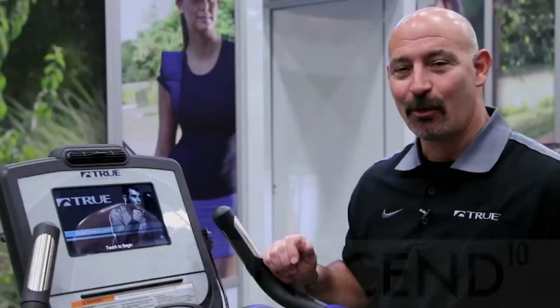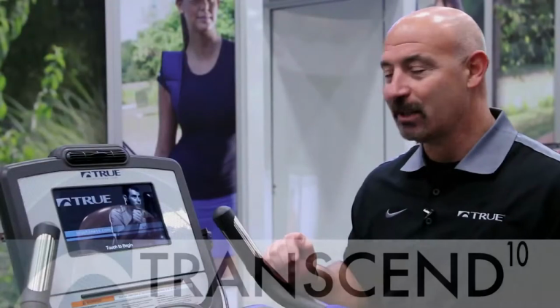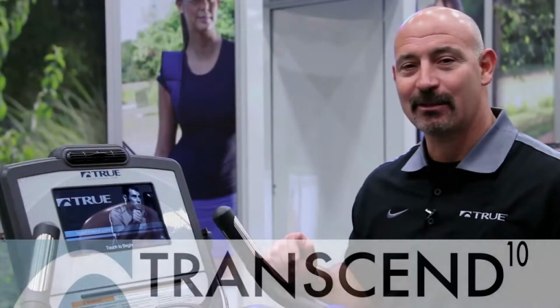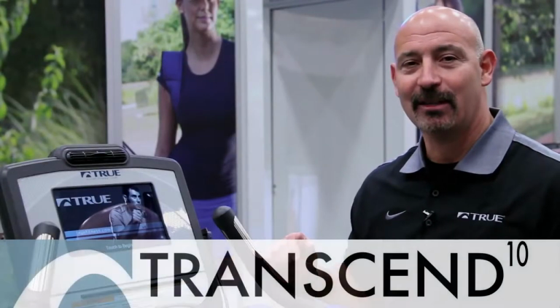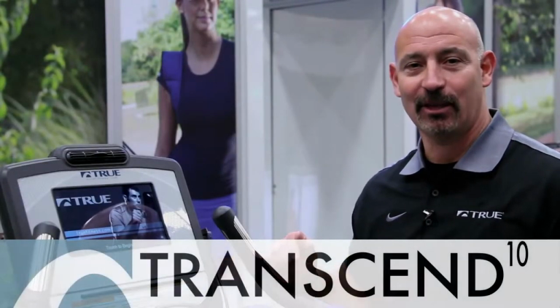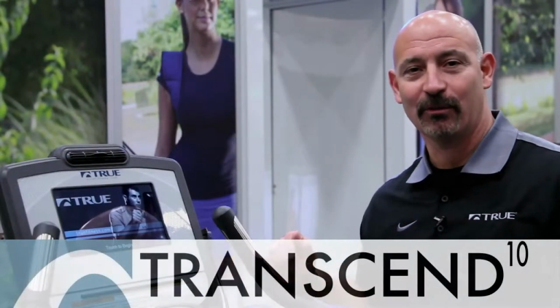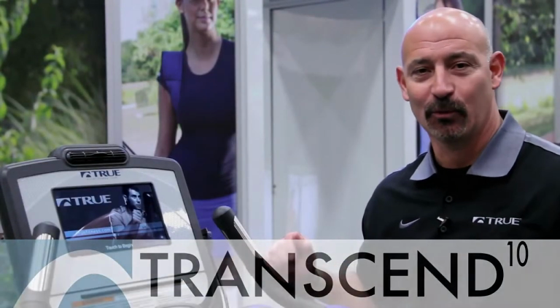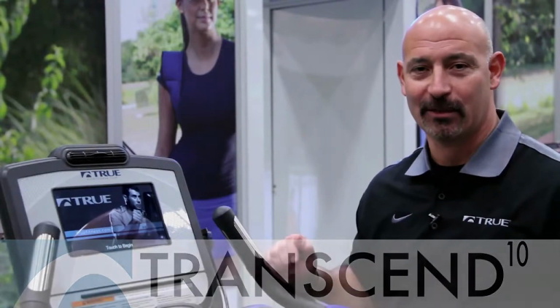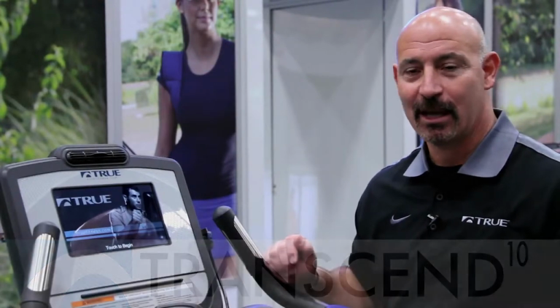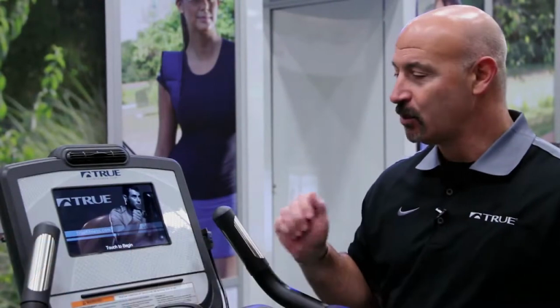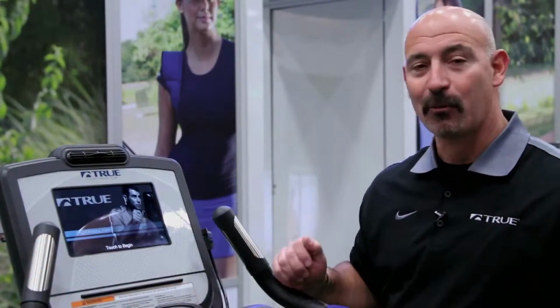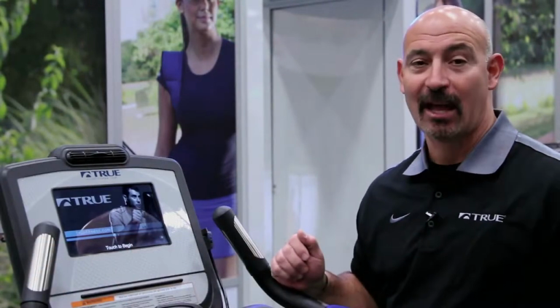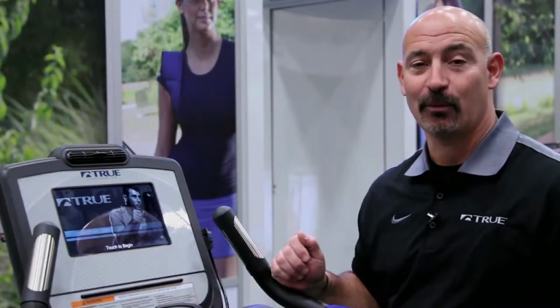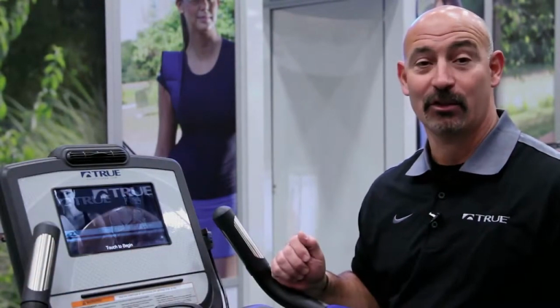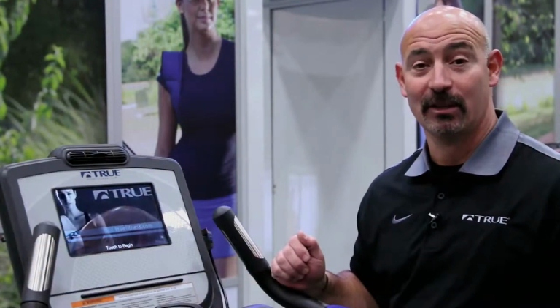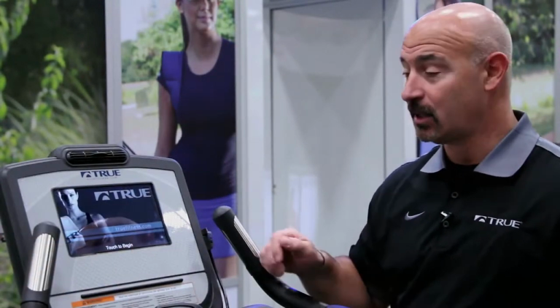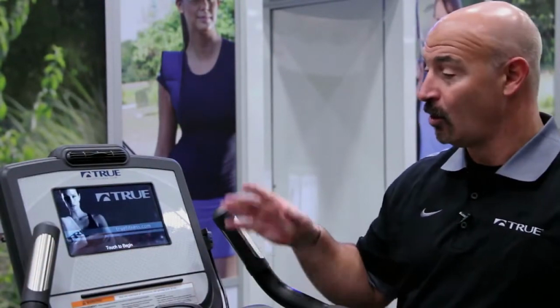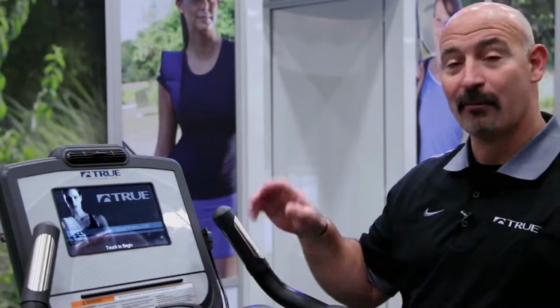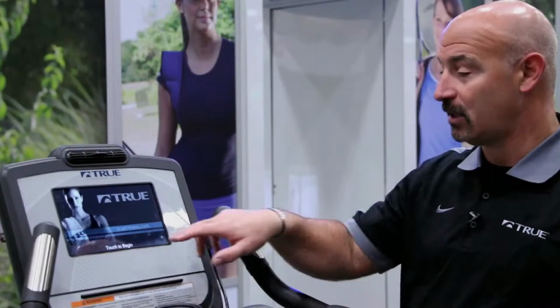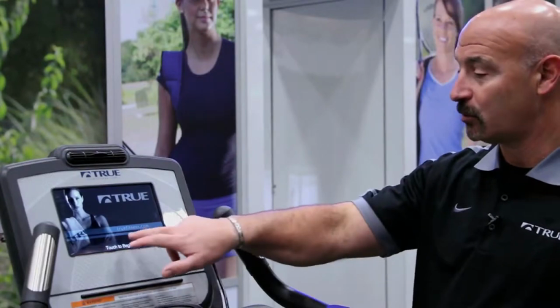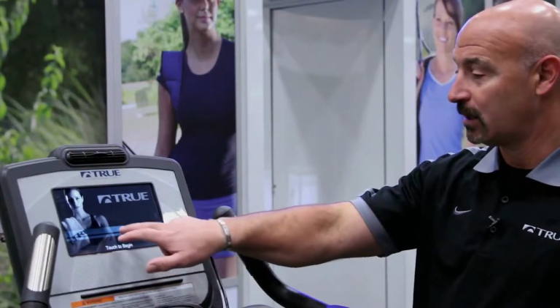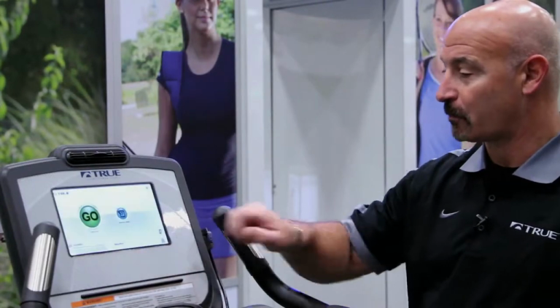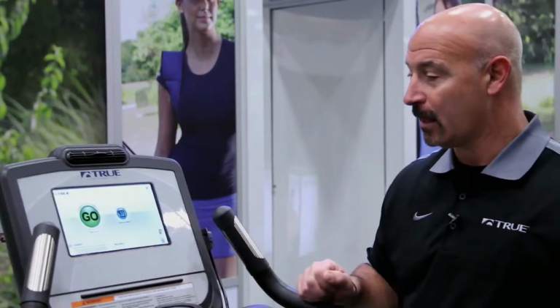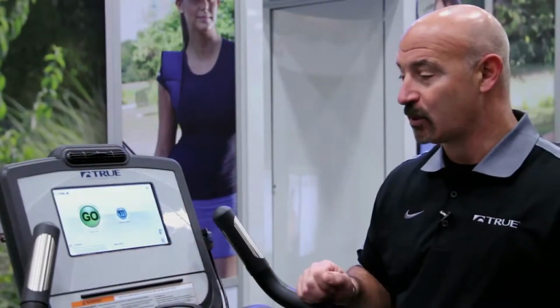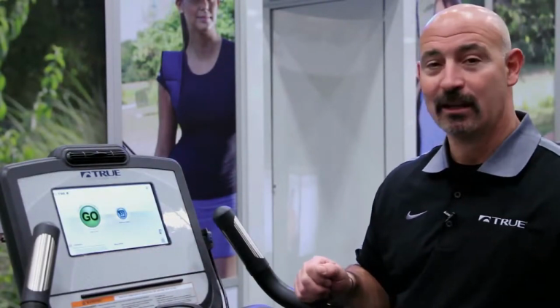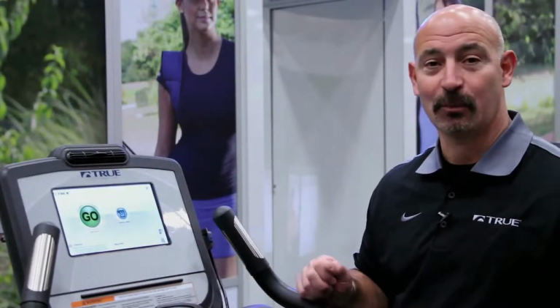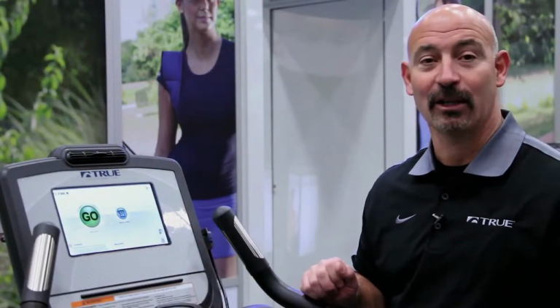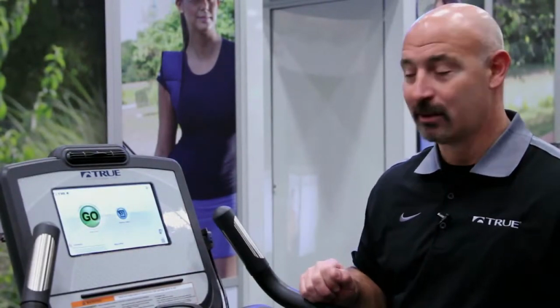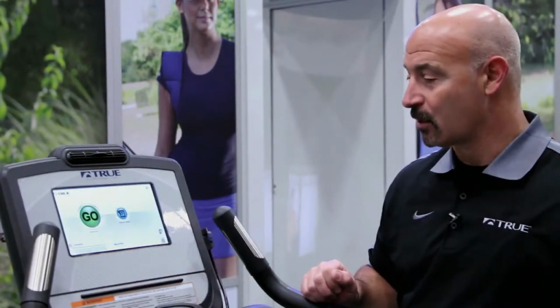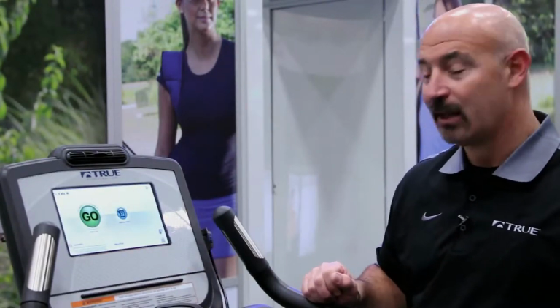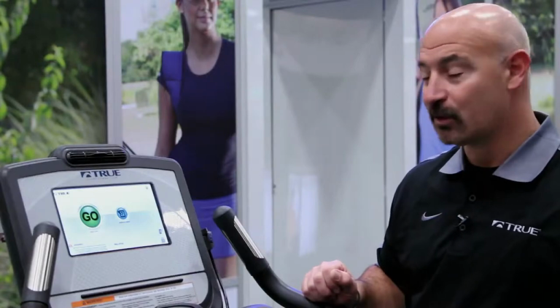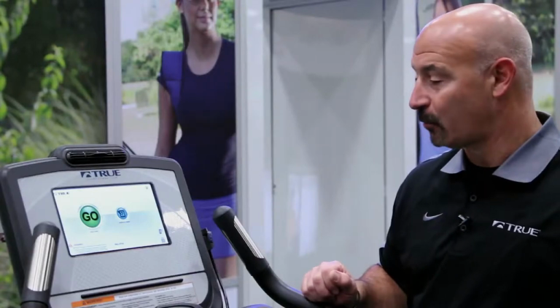Welcome to the Transcend 10 touchscreen from True Fitness. This unit operates exactly the same way as the Transcend 16, only obviously in a 10-inch screen. As you can see, simple get on and go. Green button means go operations.